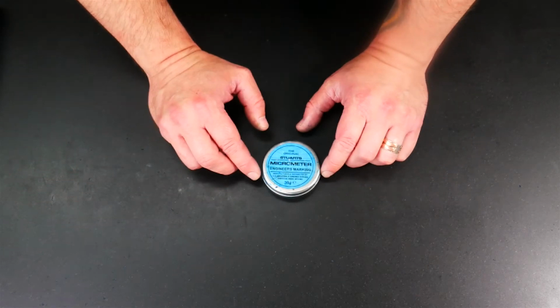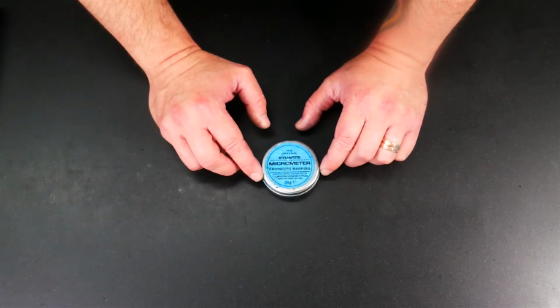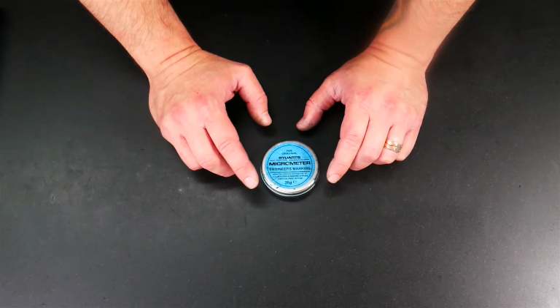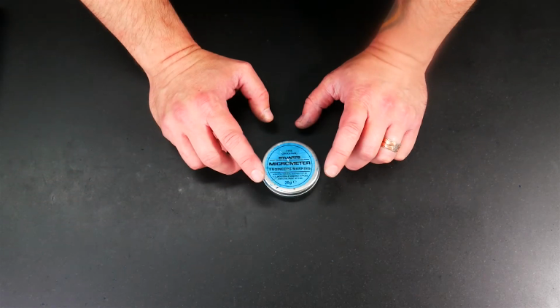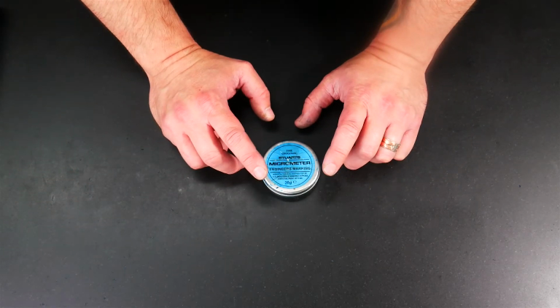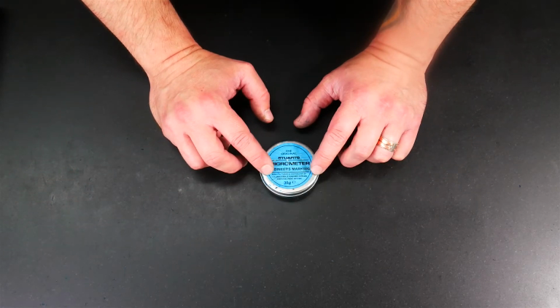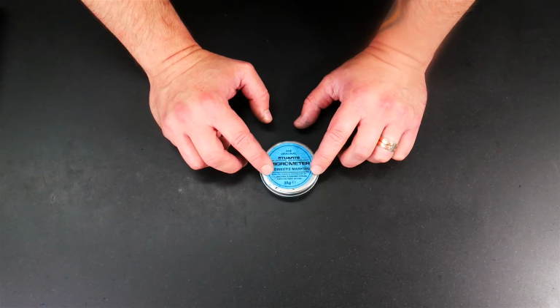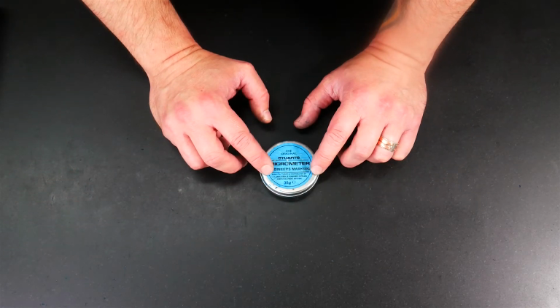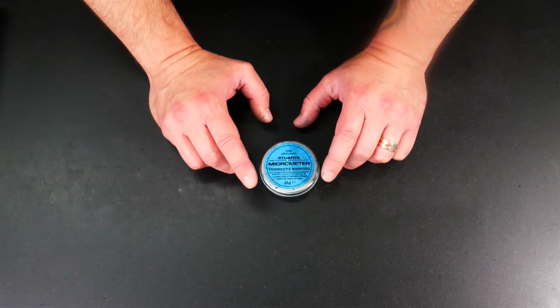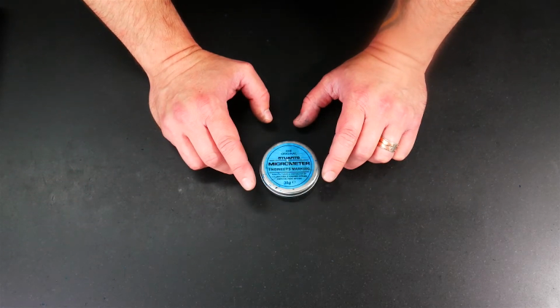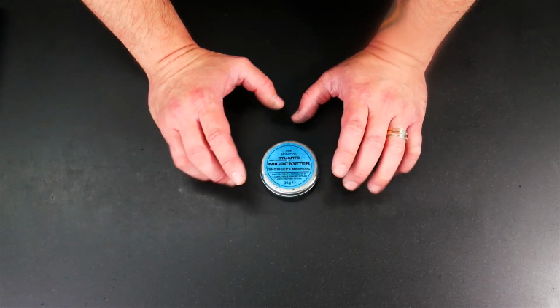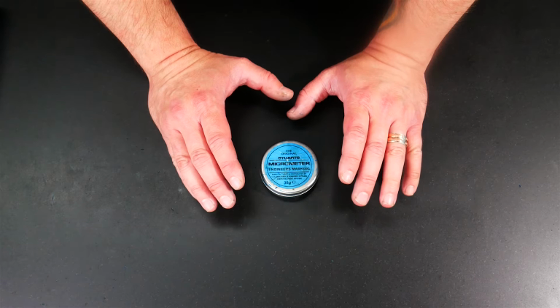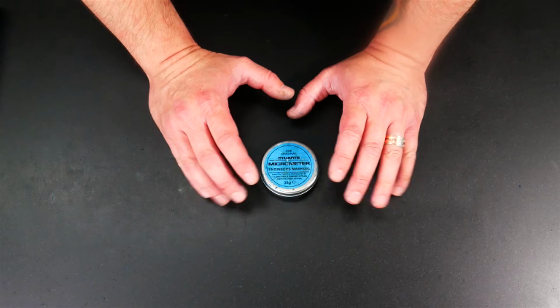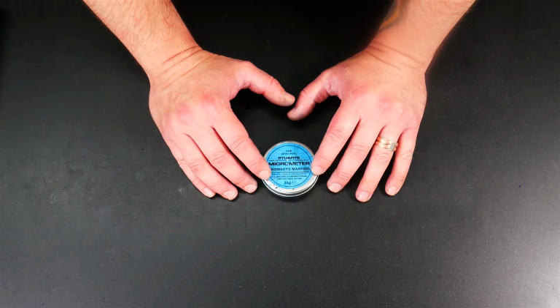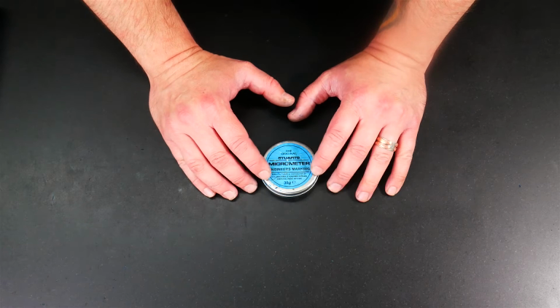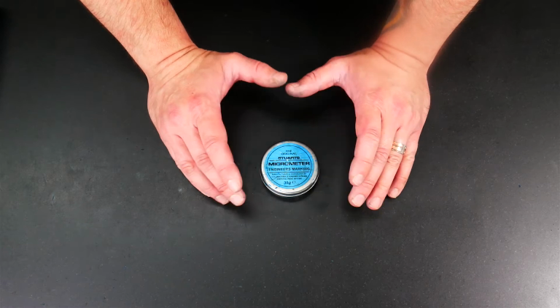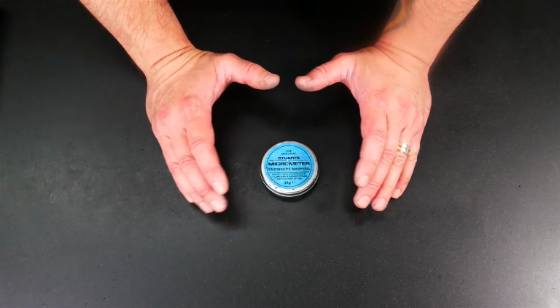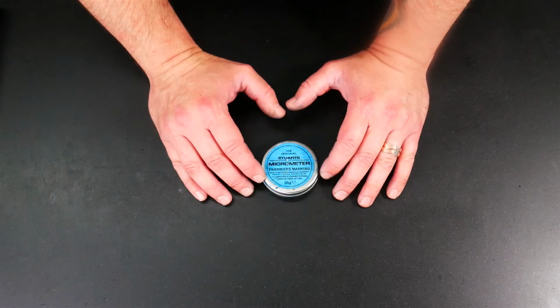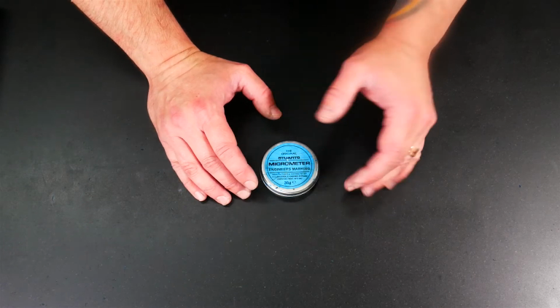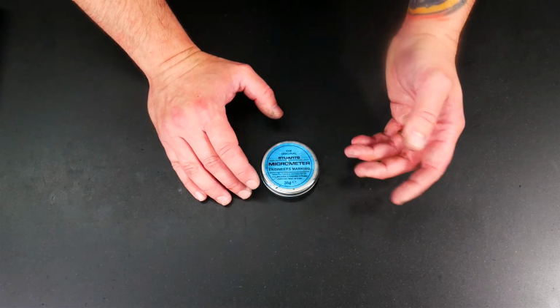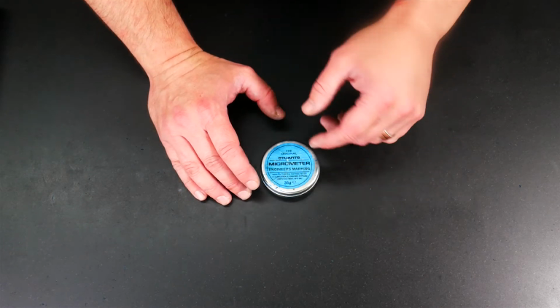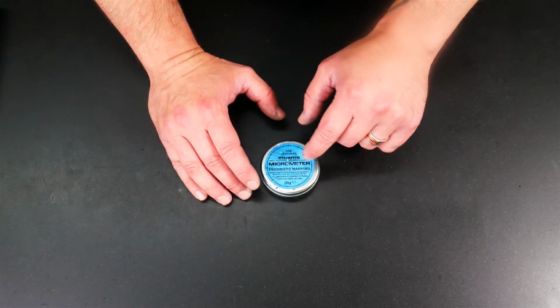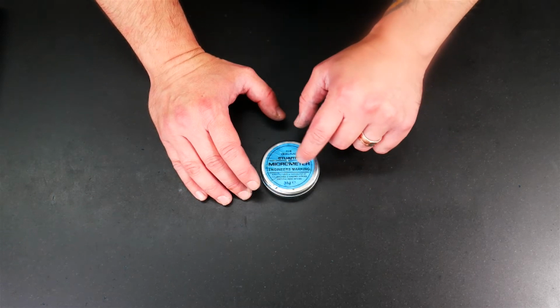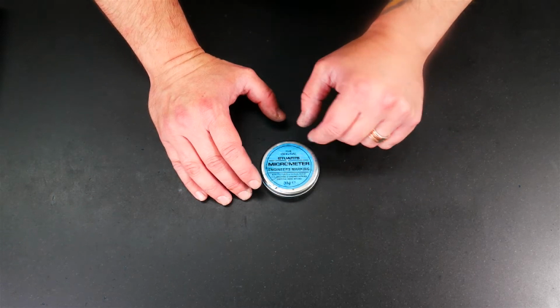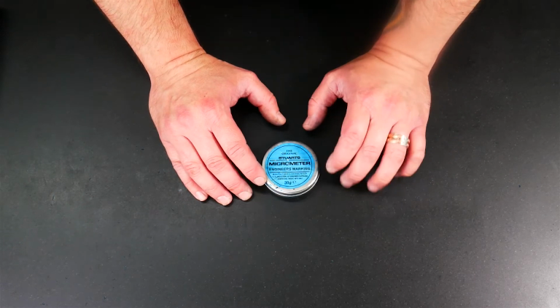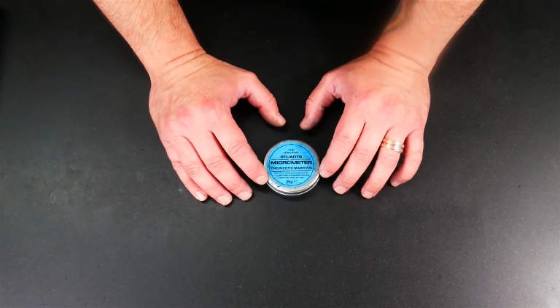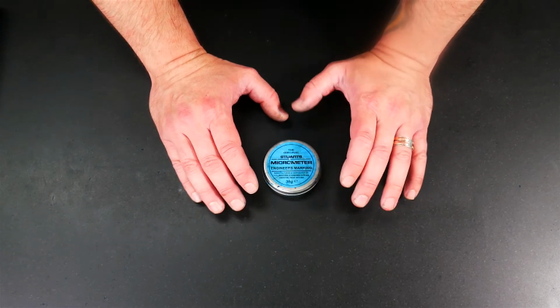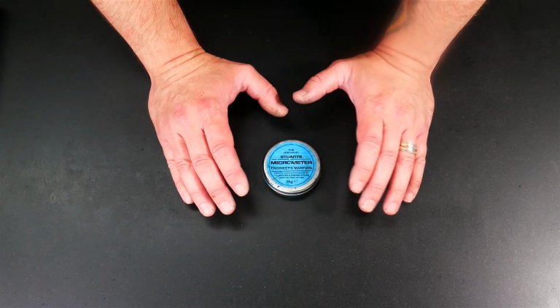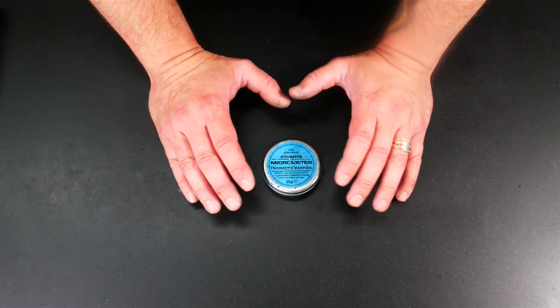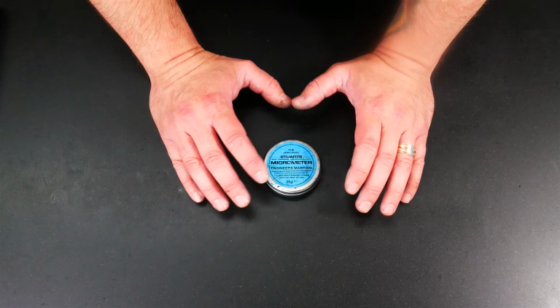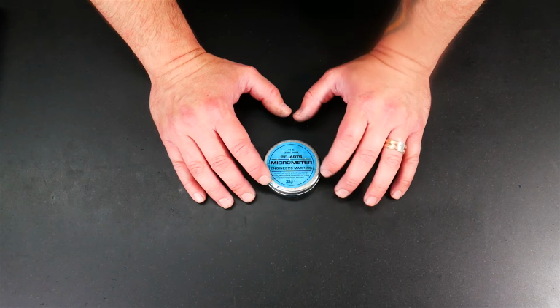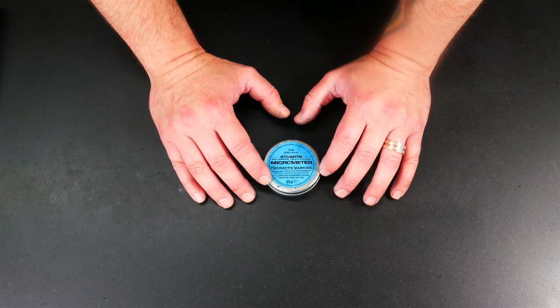Well, this is essentially Prussian blue pigment suspended in grease or oil. I'm not really sure what the actual formulation they use is, but it's something like that.